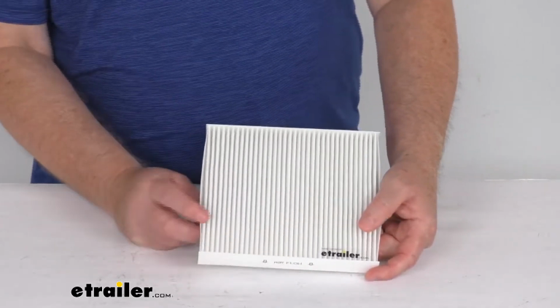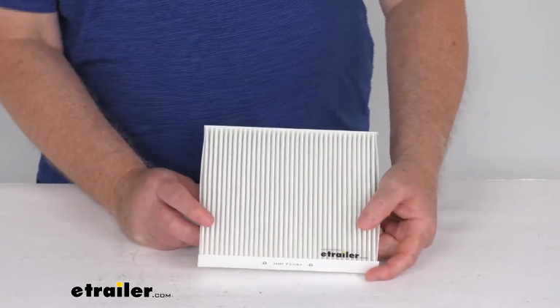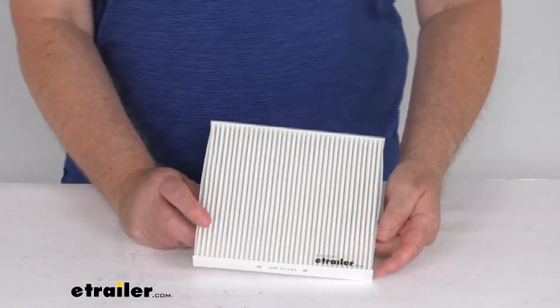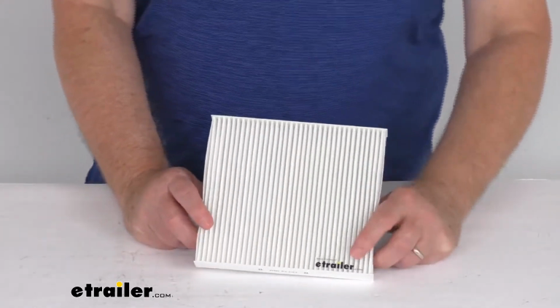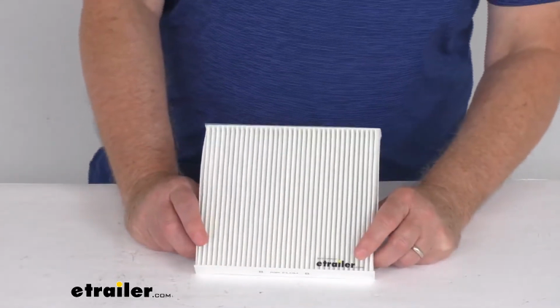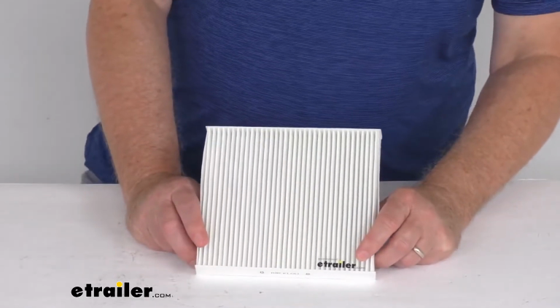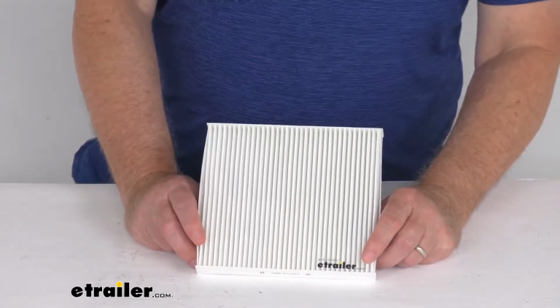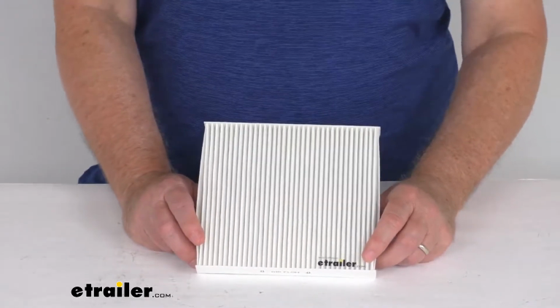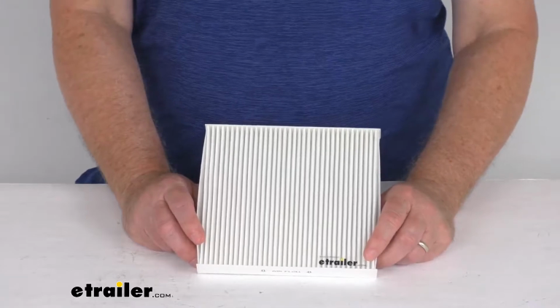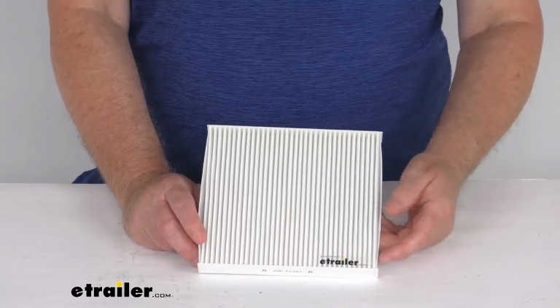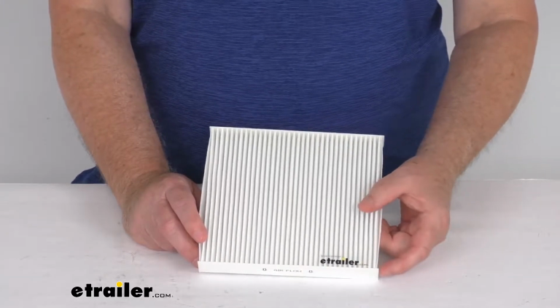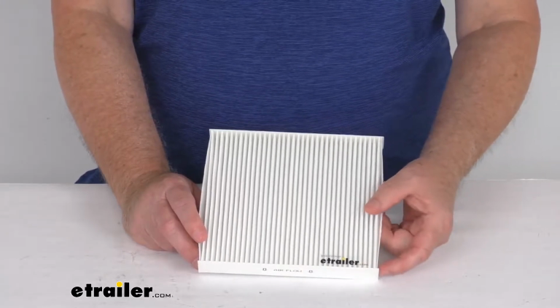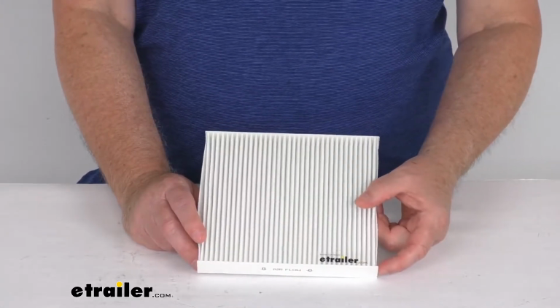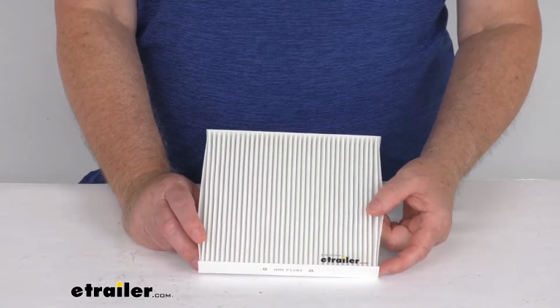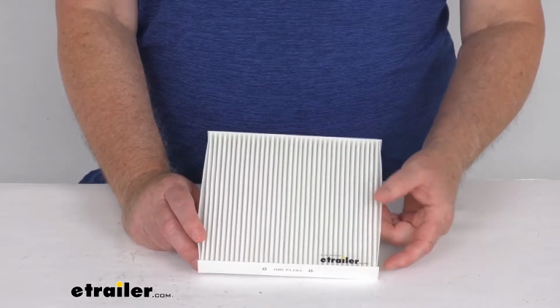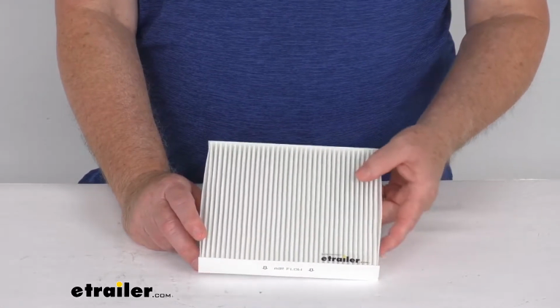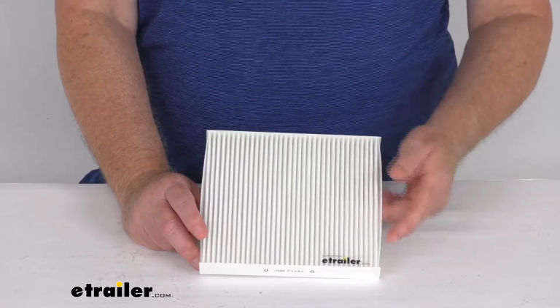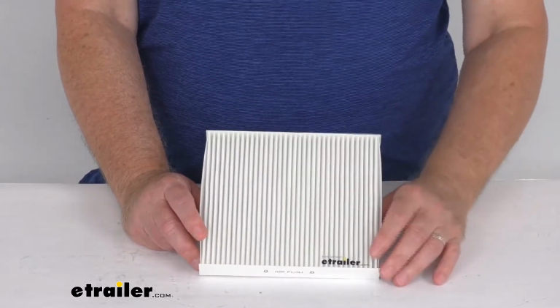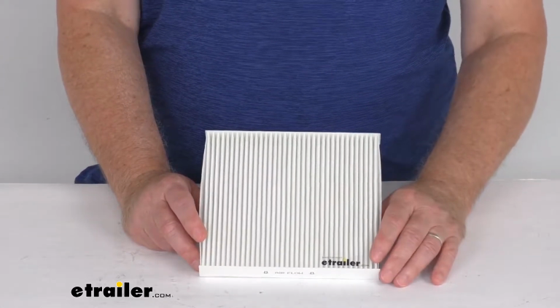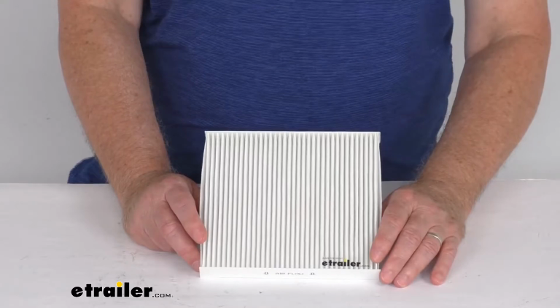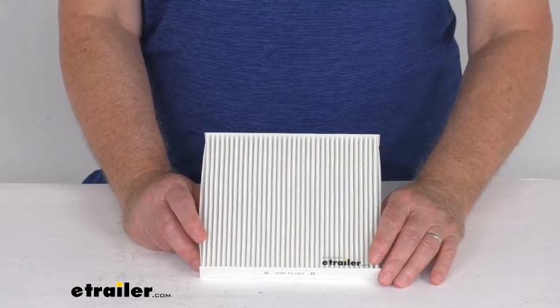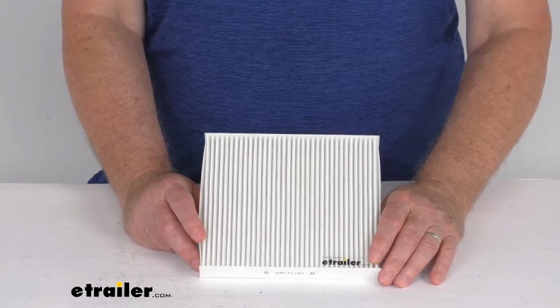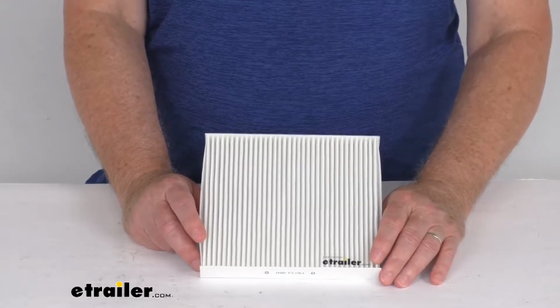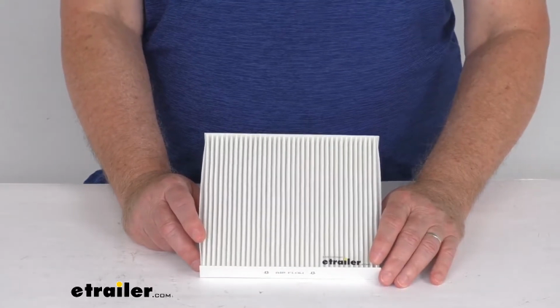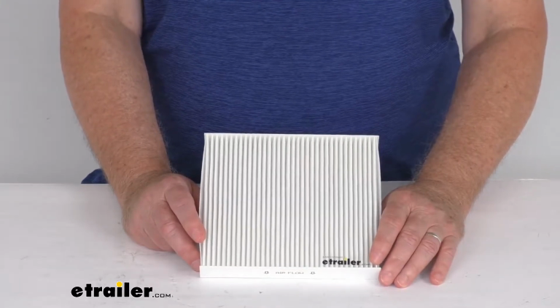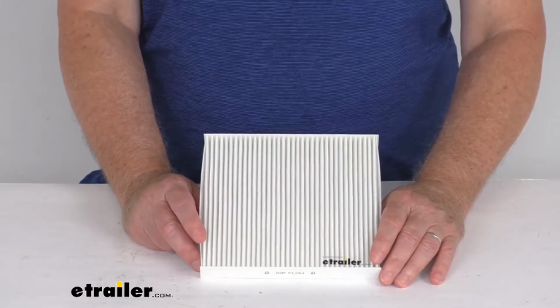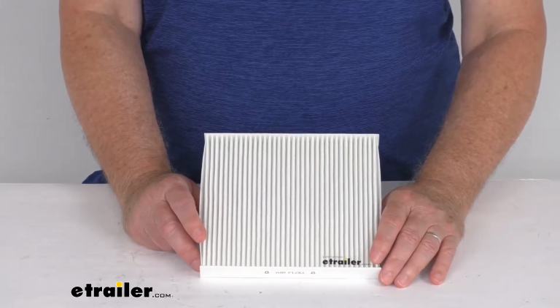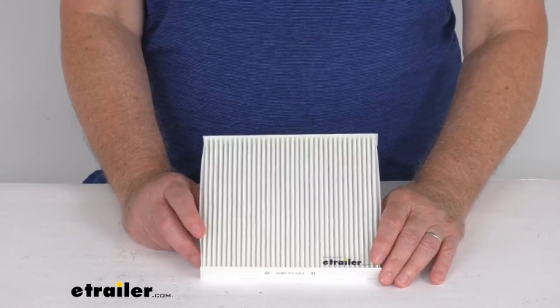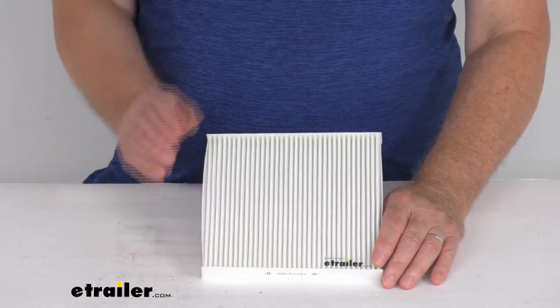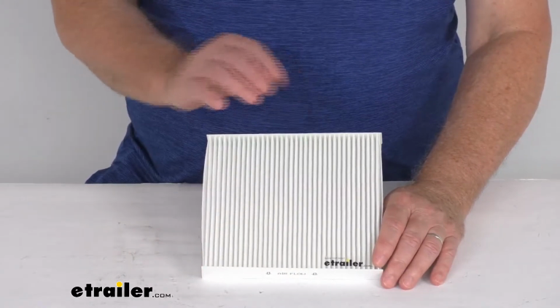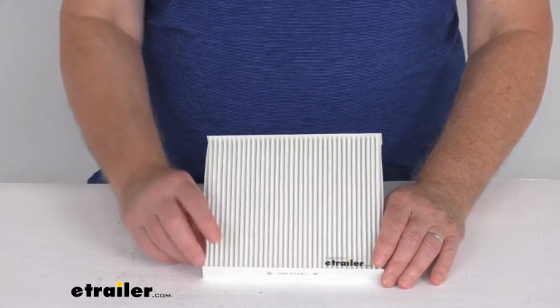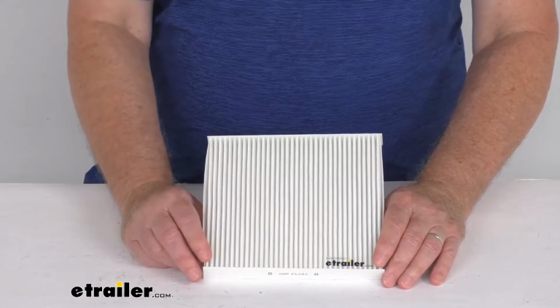It helps effectively capture dust, smoke, bacteria, pollen, and mold spores as they pass through the filter. This will also help protect your heating and air conditioning system from corrosion and pressure buildup.